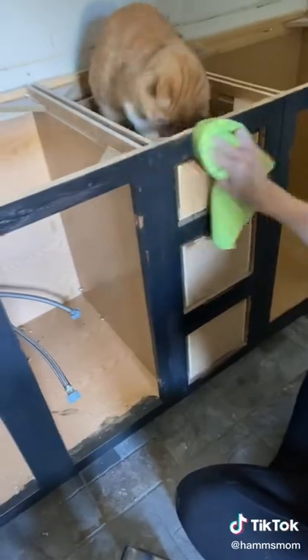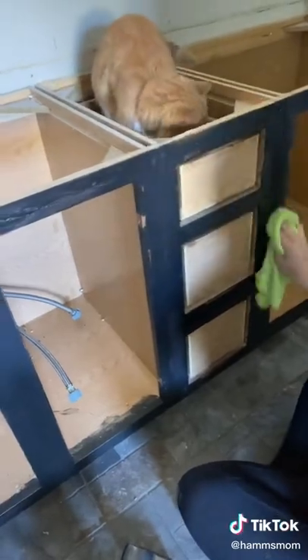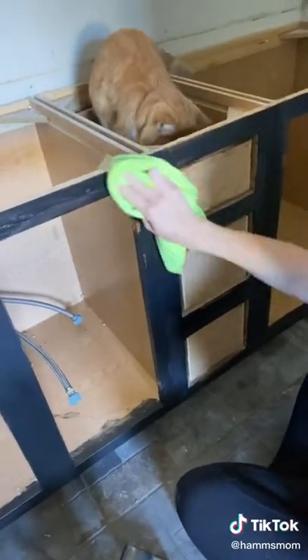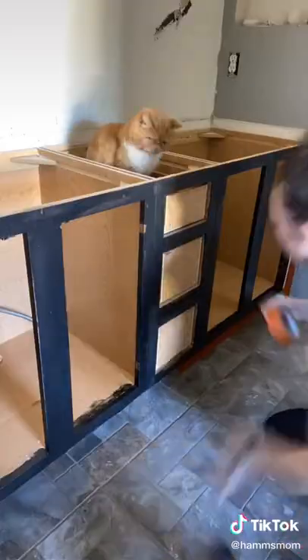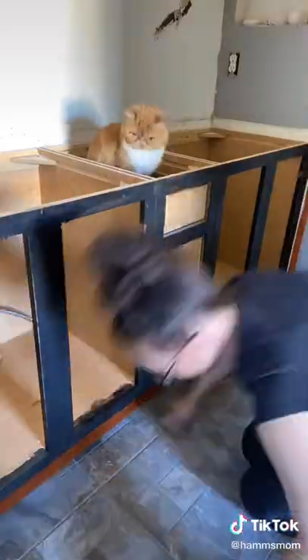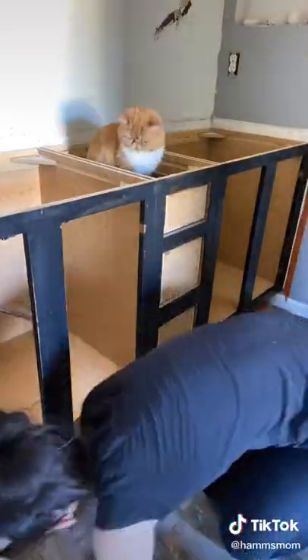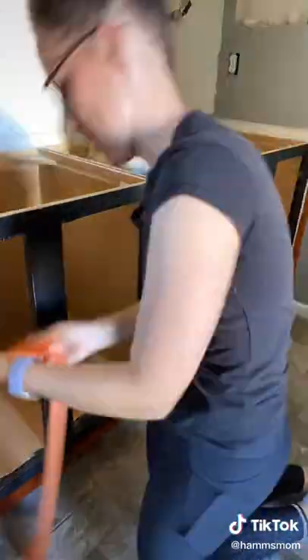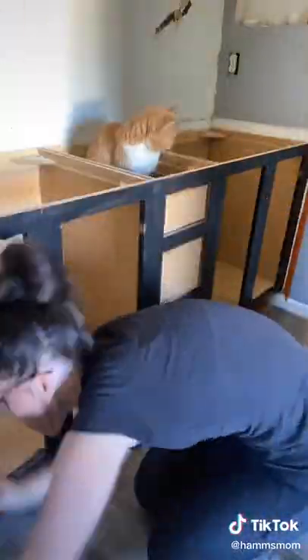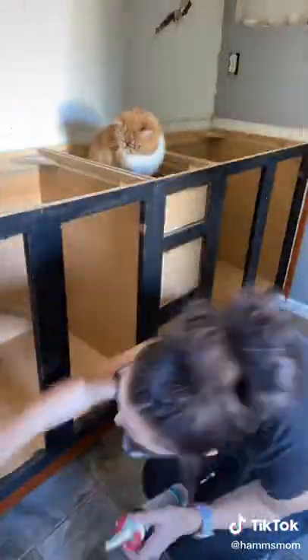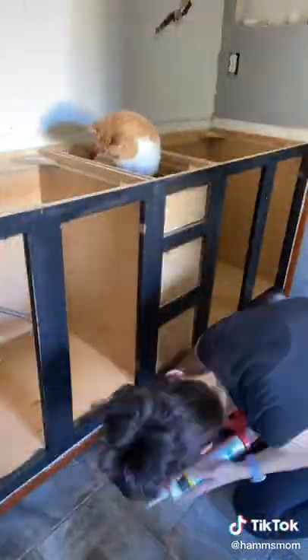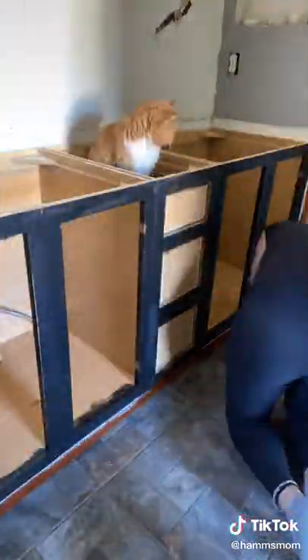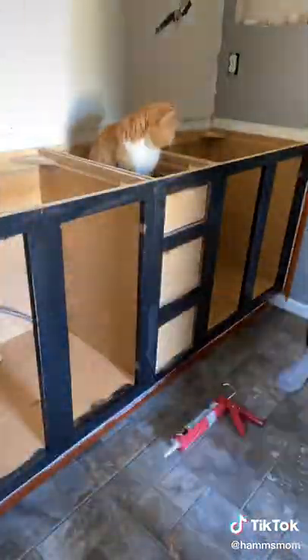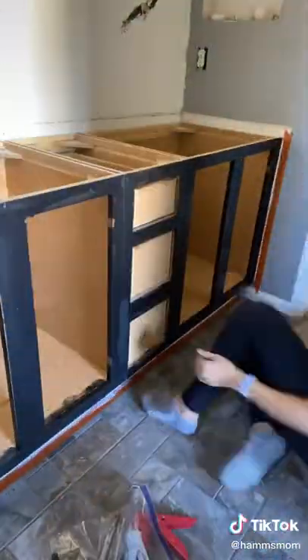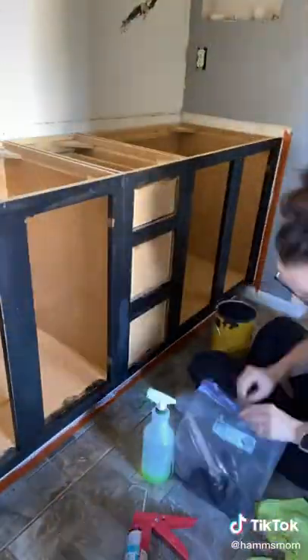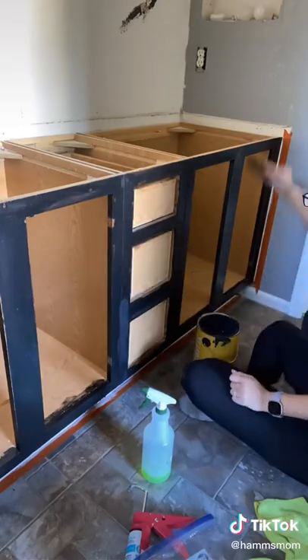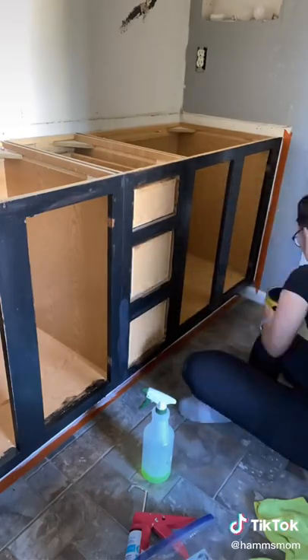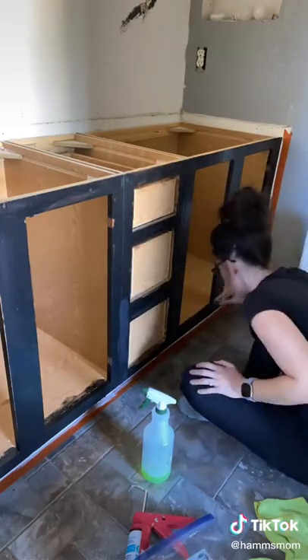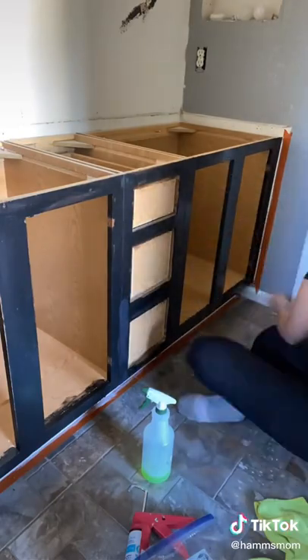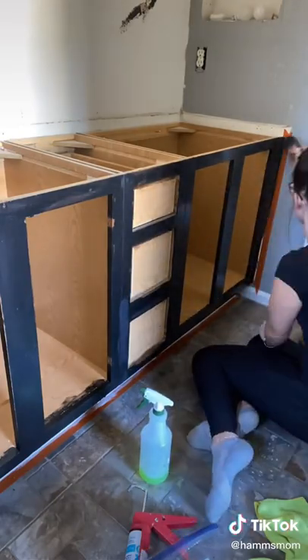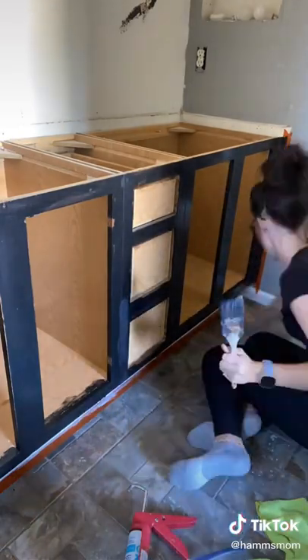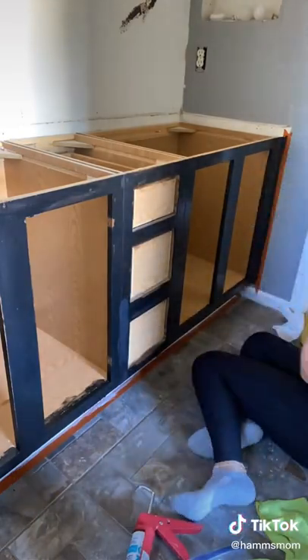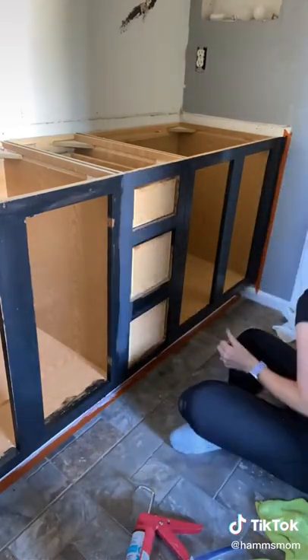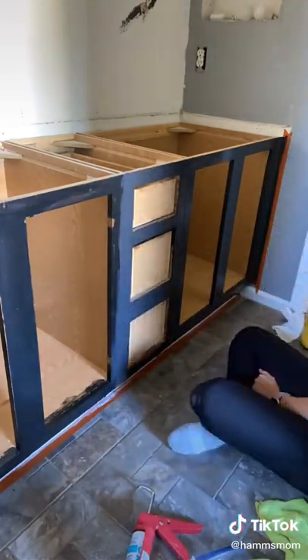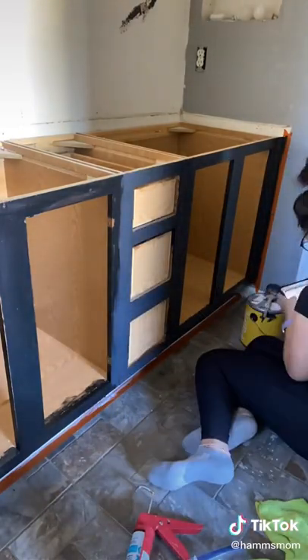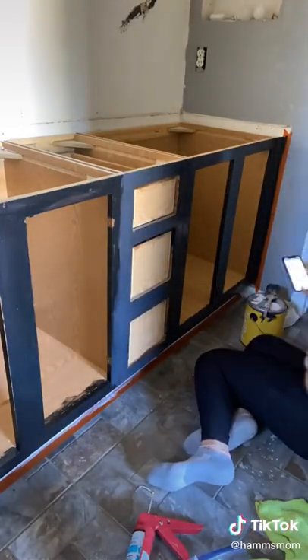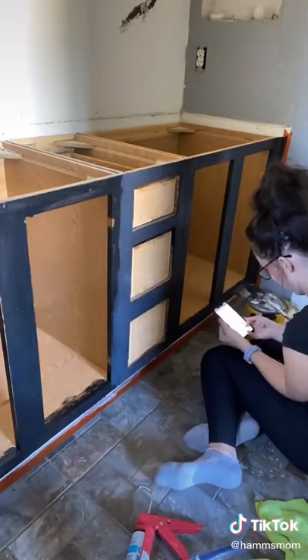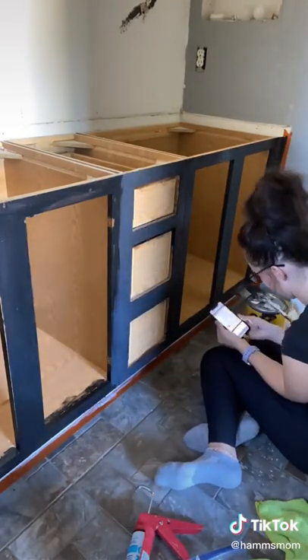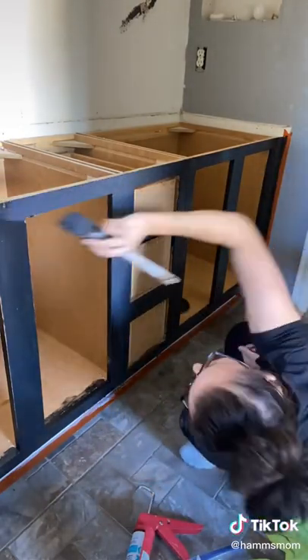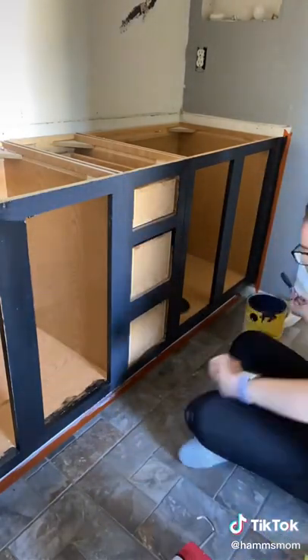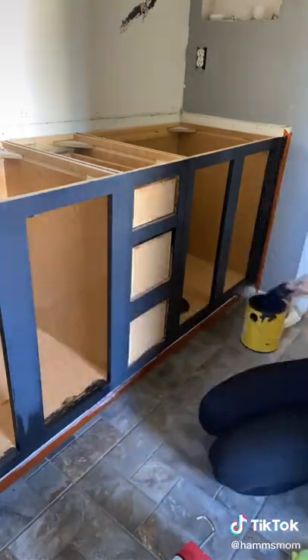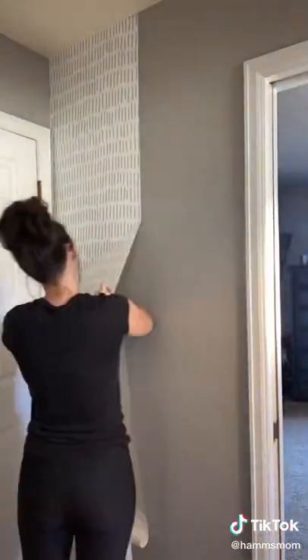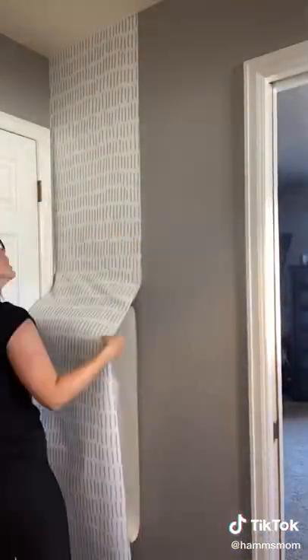Luckily my parents' cat was there because he was very helpful. I used painter's tape on the floor and all around the cupboard so I wouldn't get any on the wall, and then I painted with a paintbrush using a clear paint in color blackish.